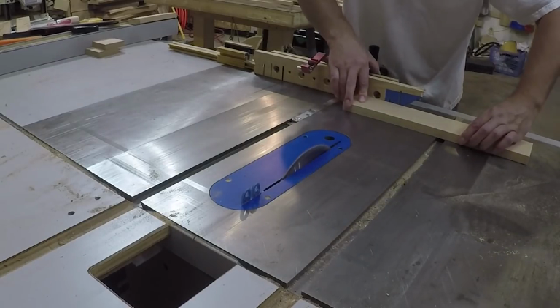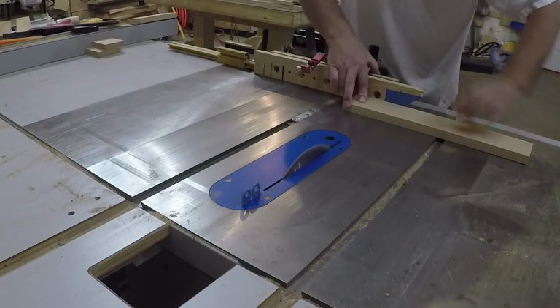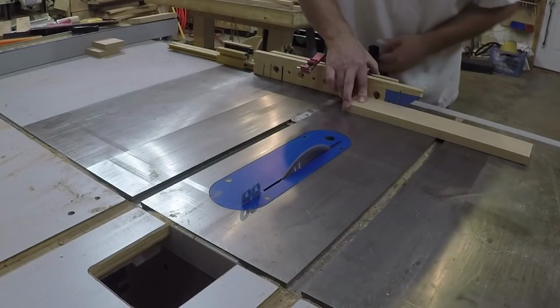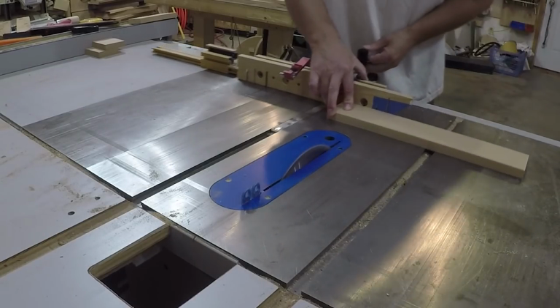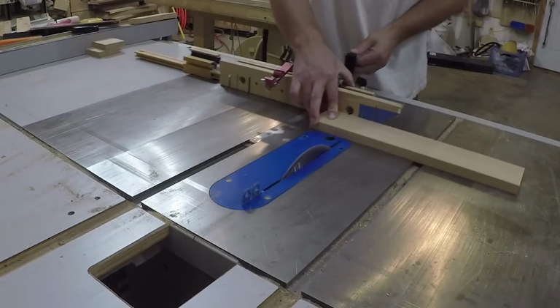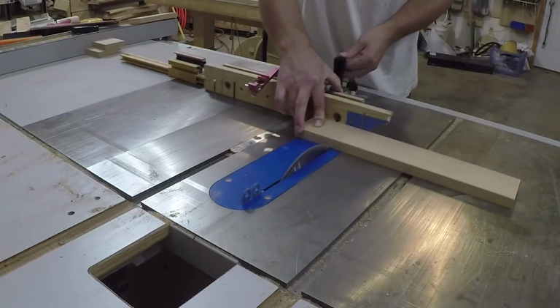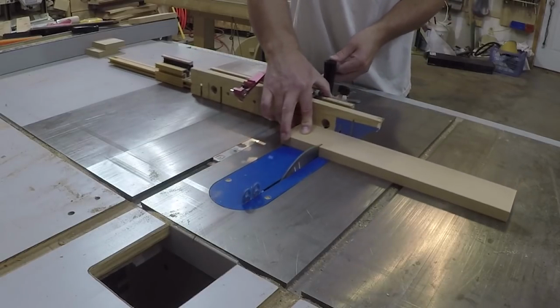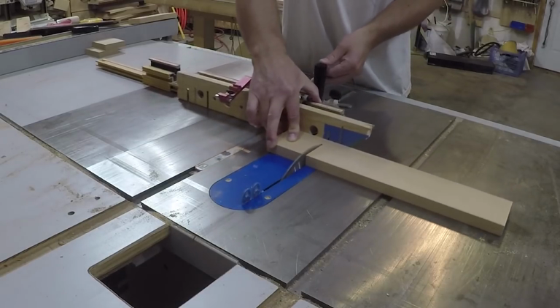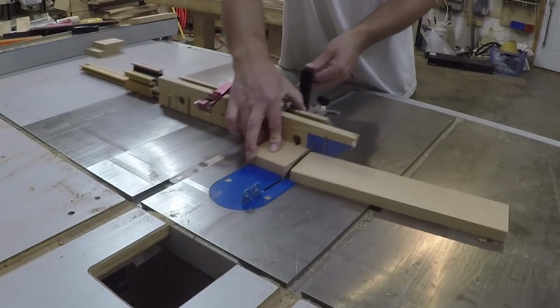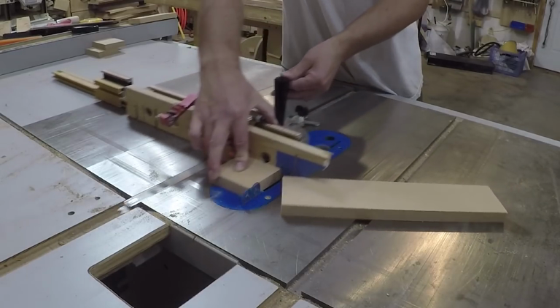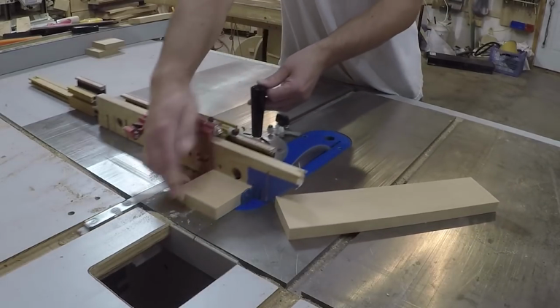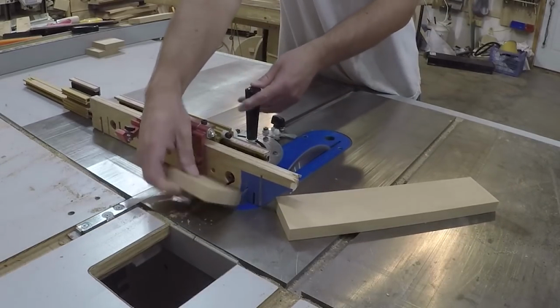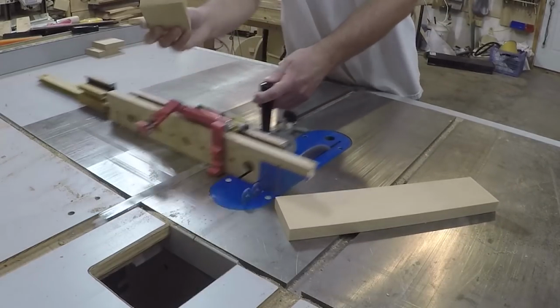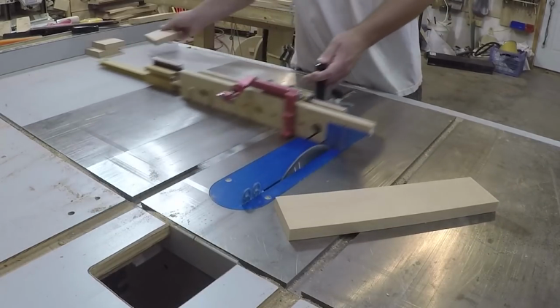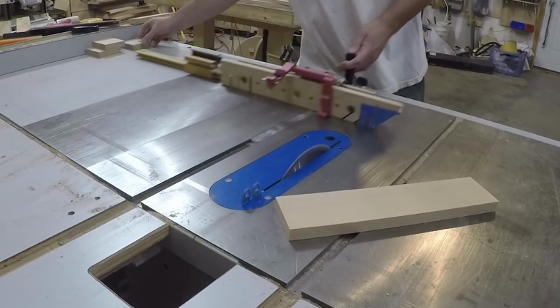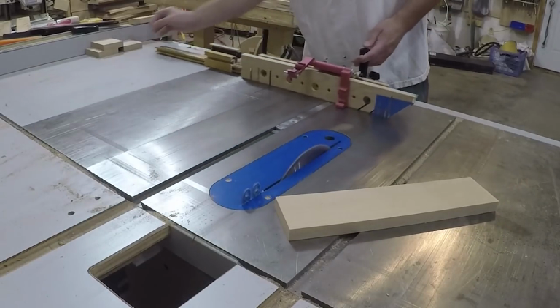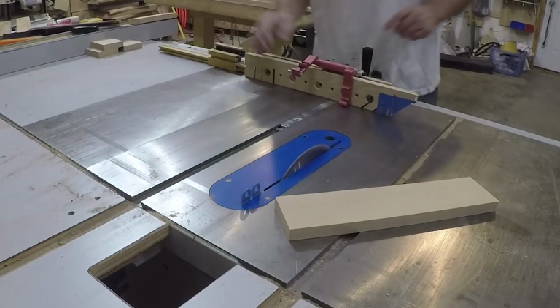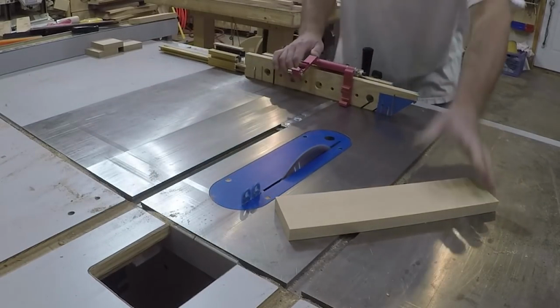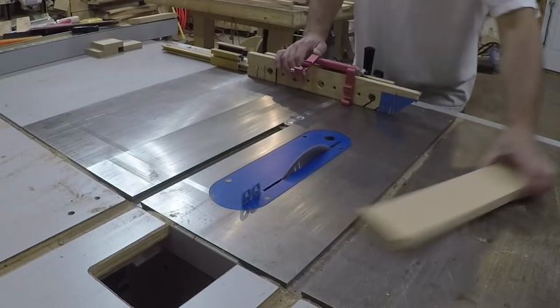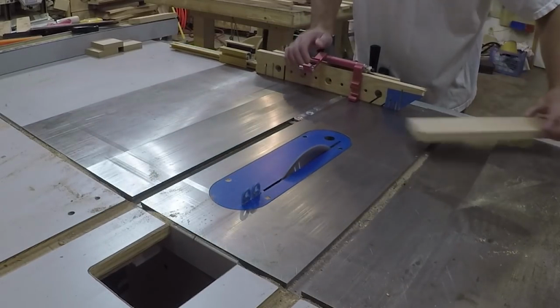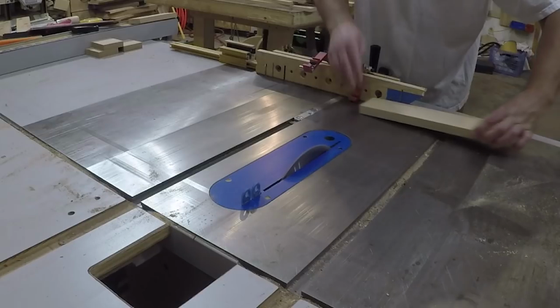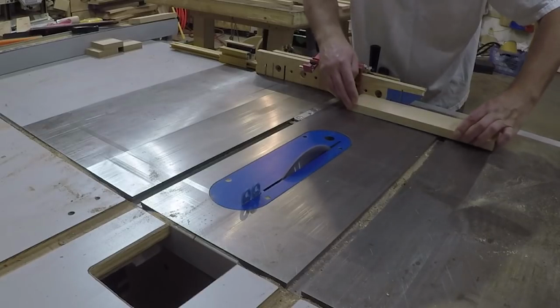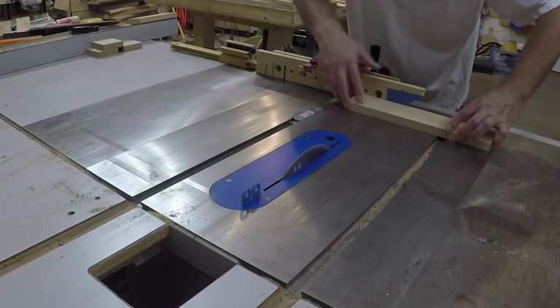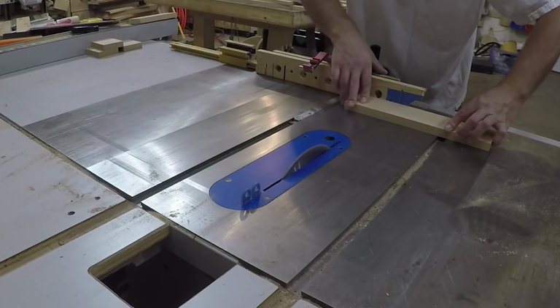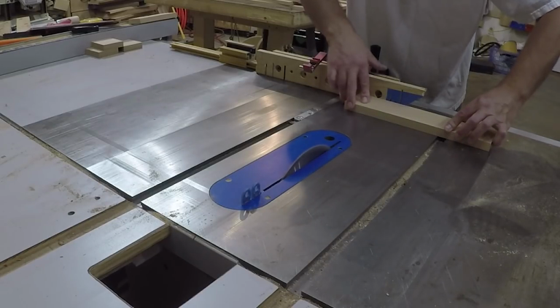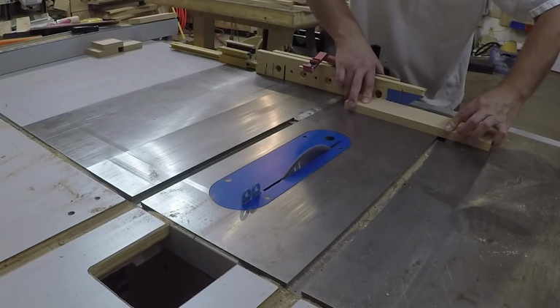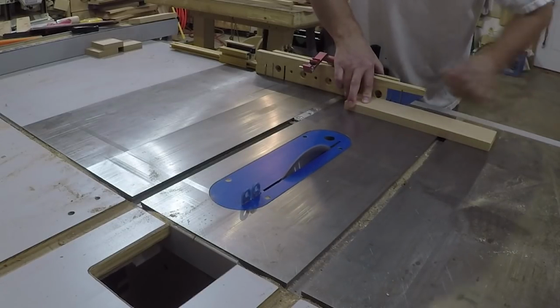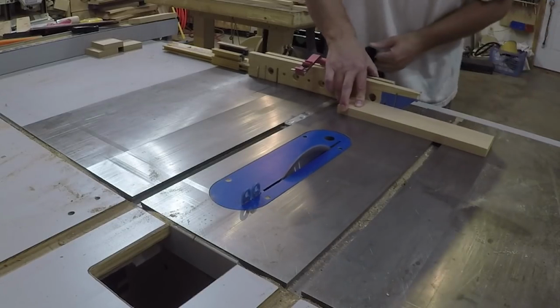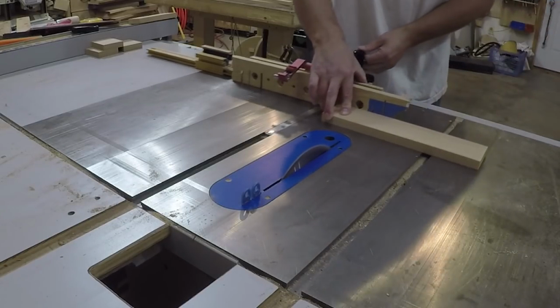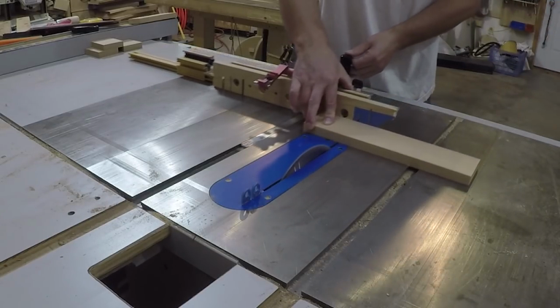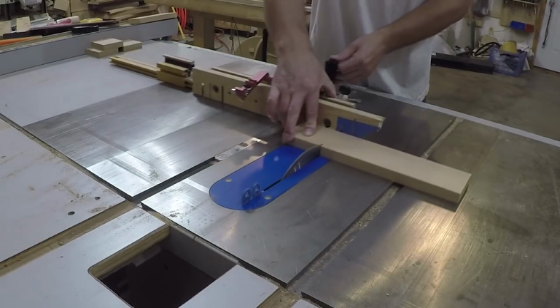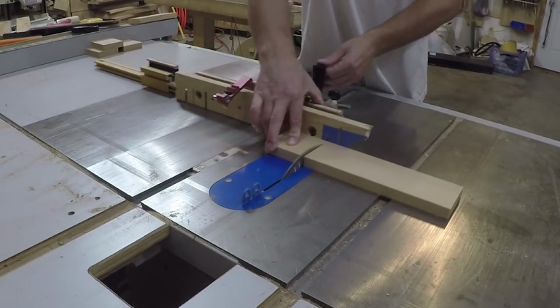To ensure each piece came out the same size, I set up a stop on my miter gauge and cut out all the parts. I also cut an extra piece that I will later use to do test cuts on to dial in the fit.